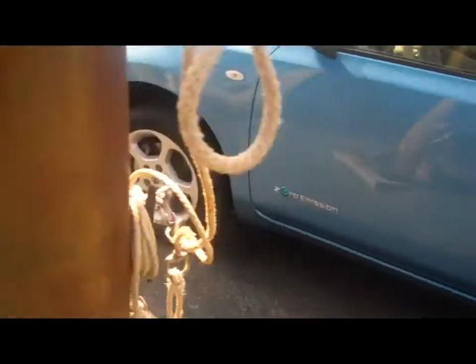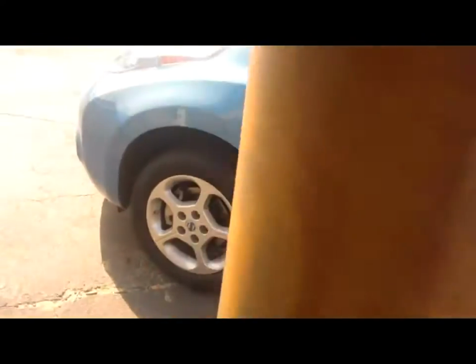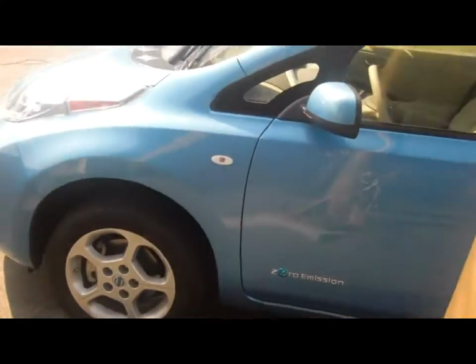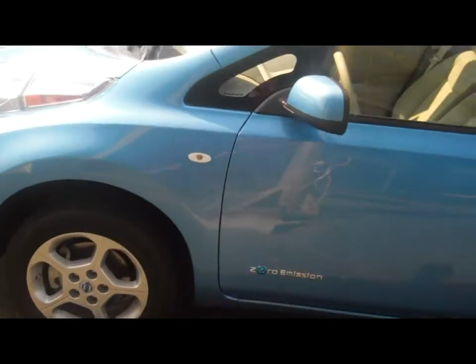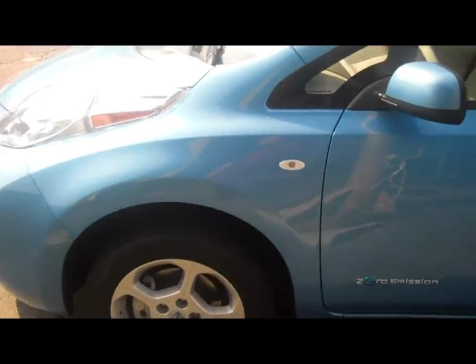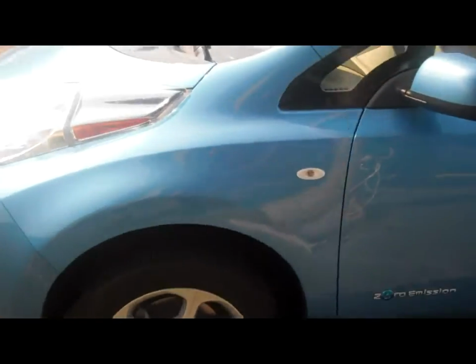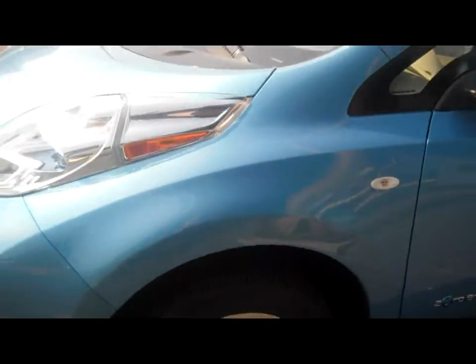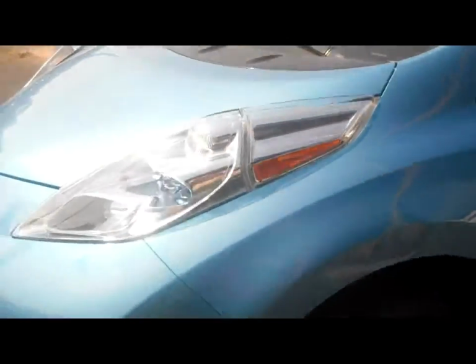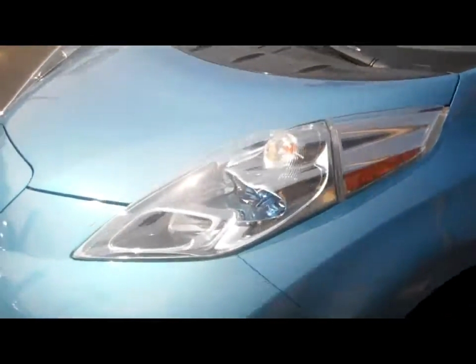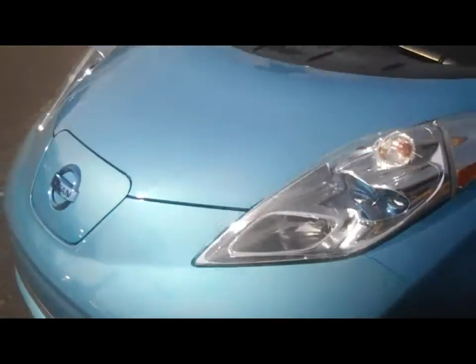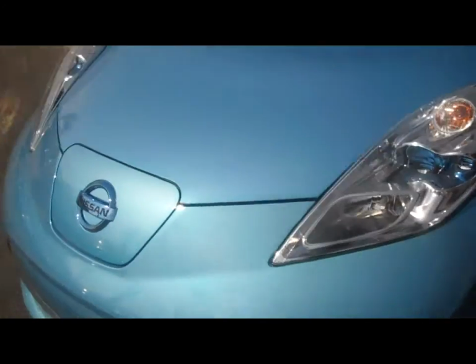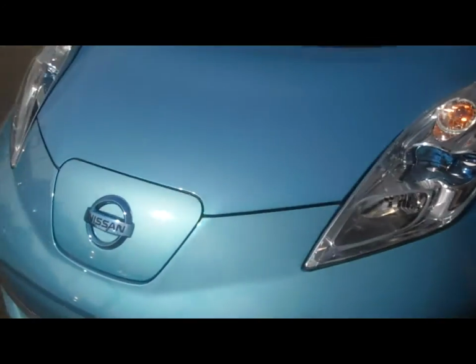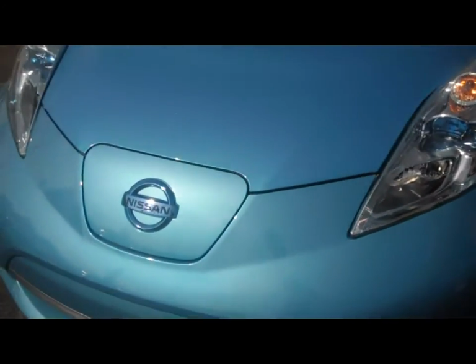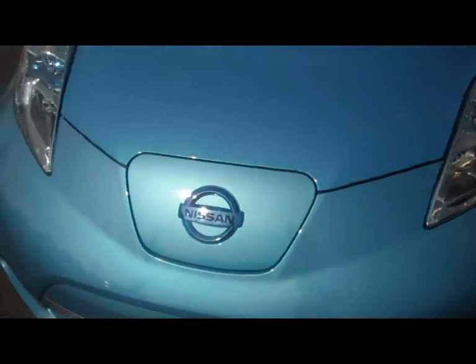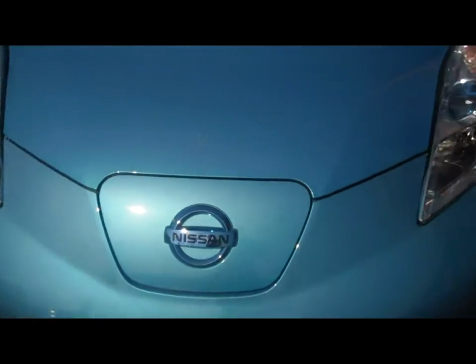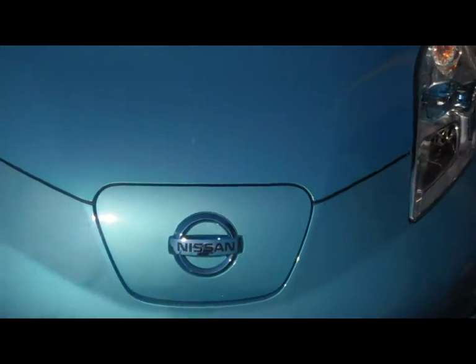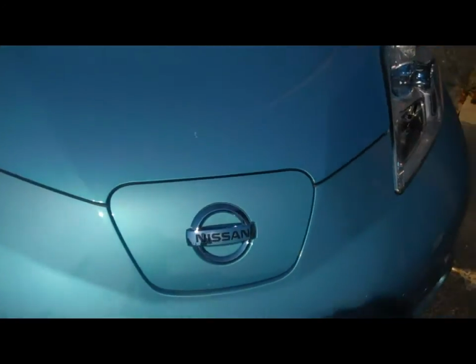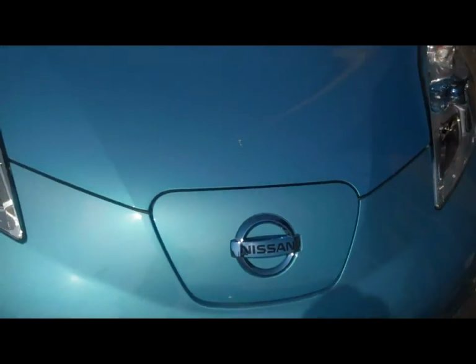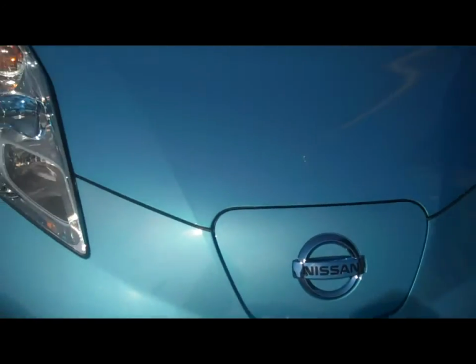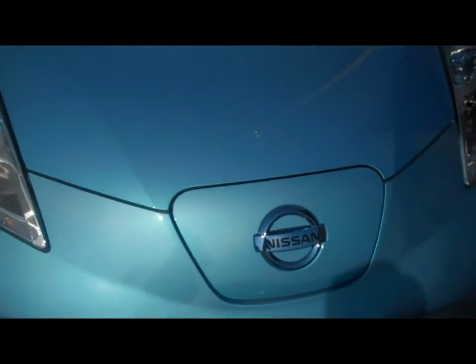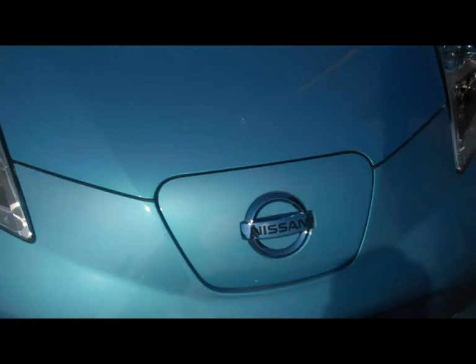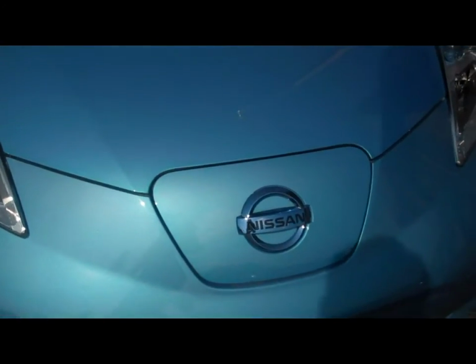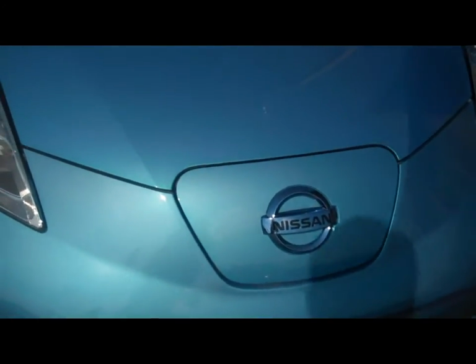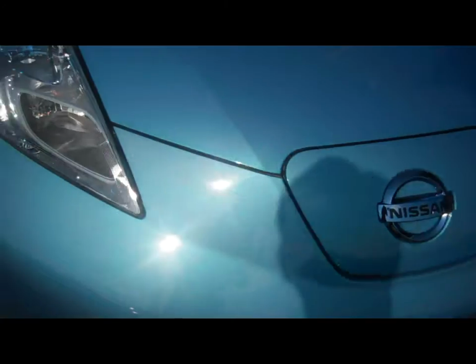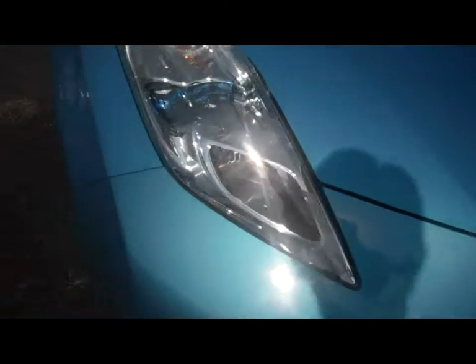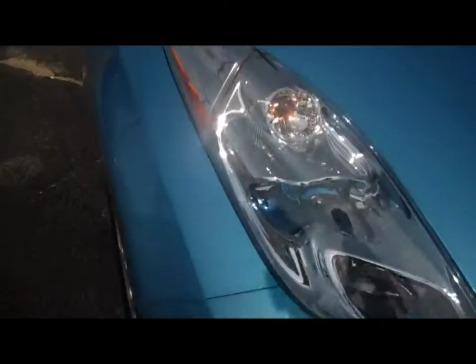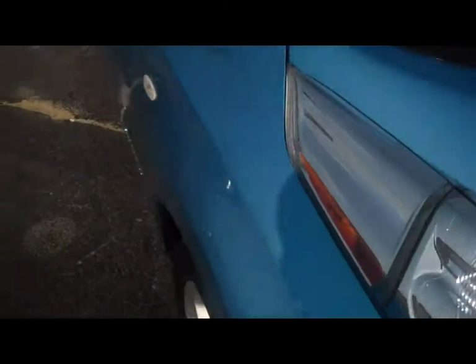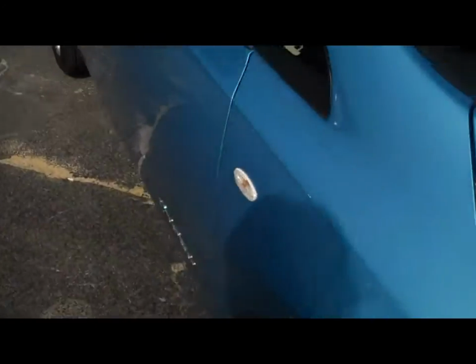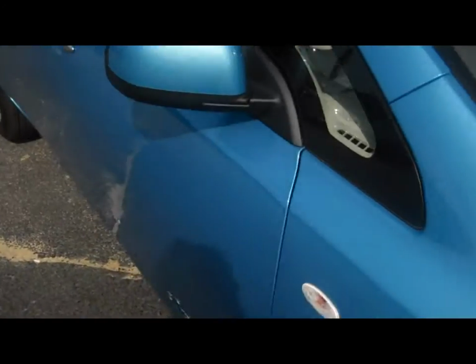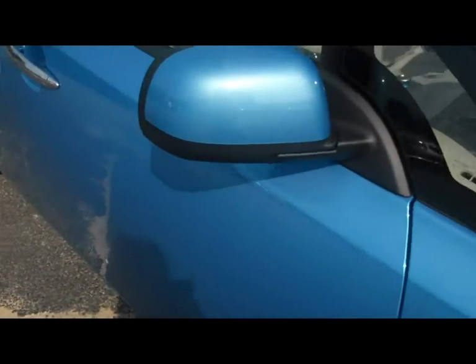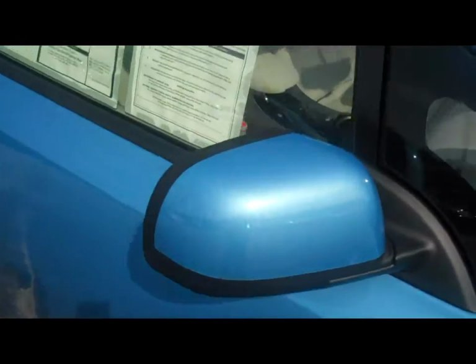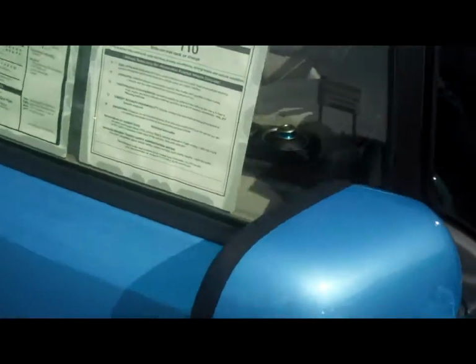It's a neat looking car, isn't it? Sorry about that flagpole. That's a funky looking little thing on the front. I wonder what that is. Let's go over here and take a look at the sticker.